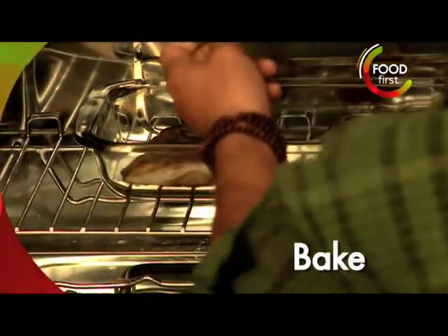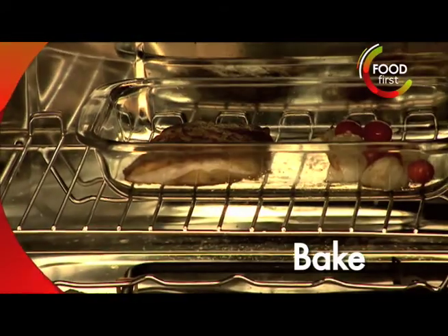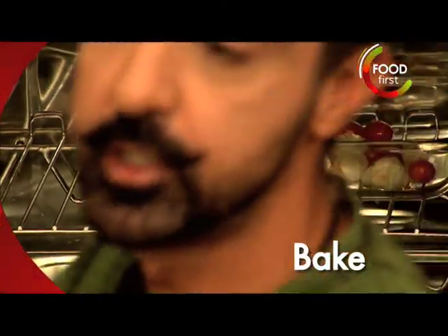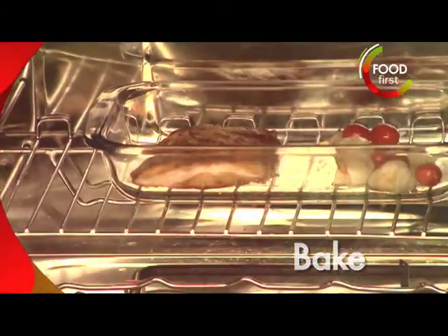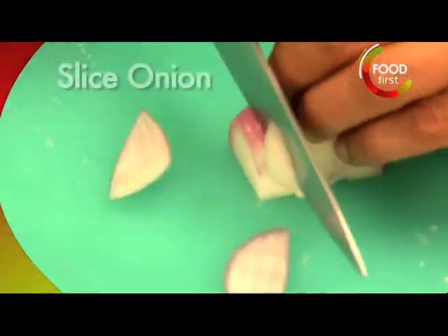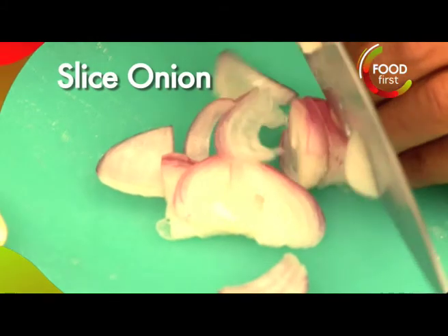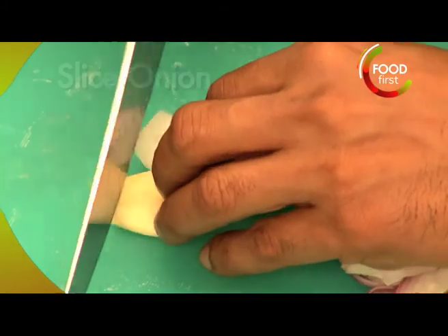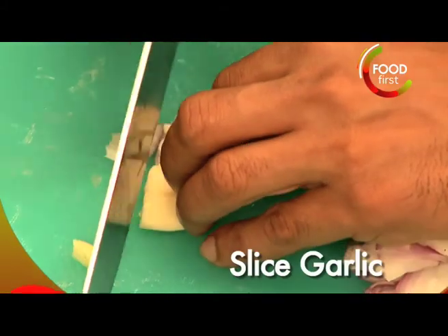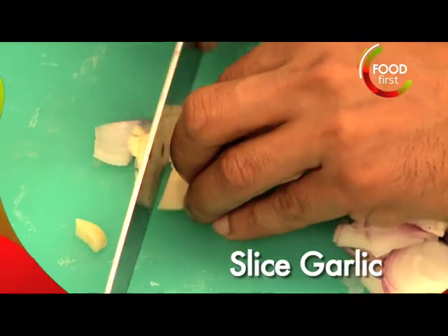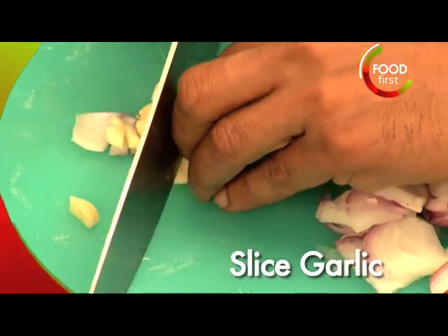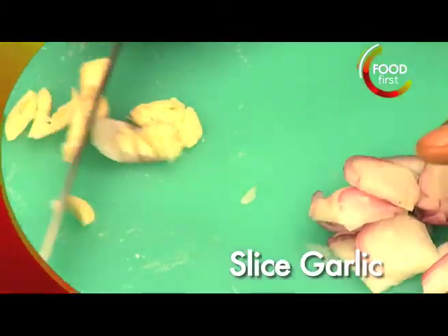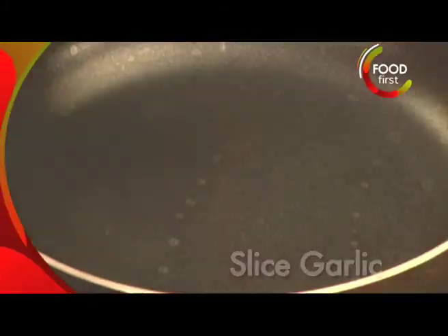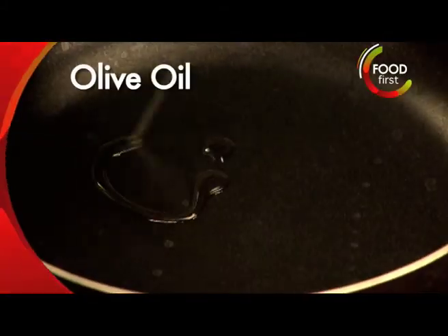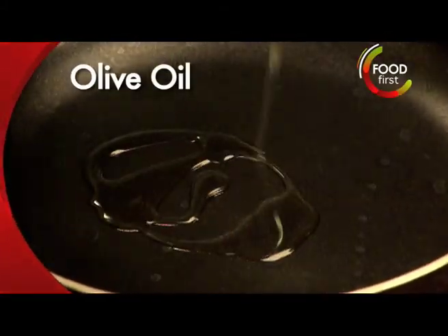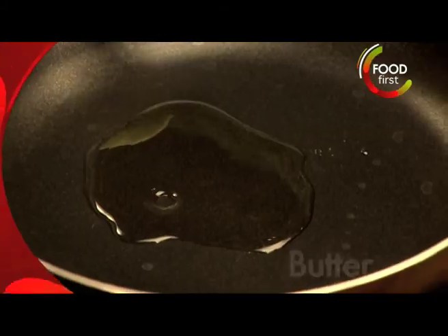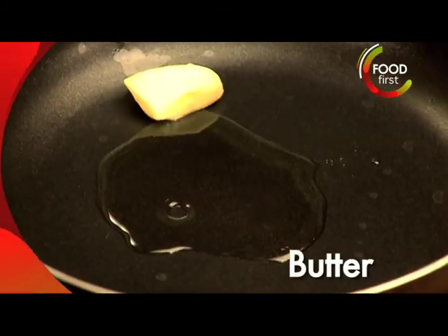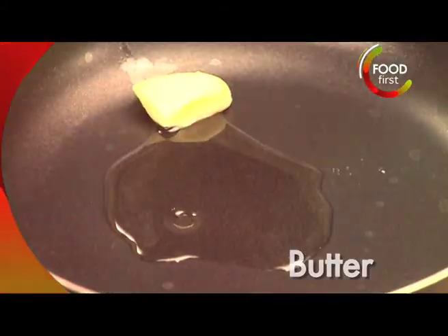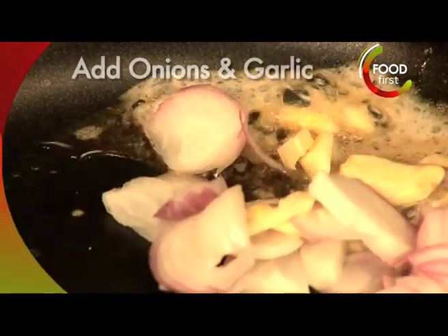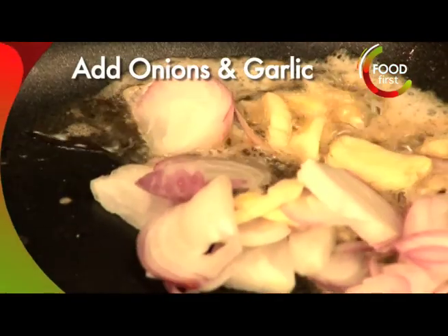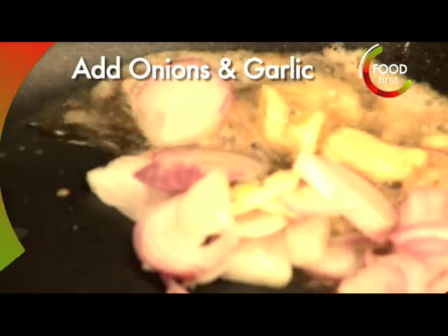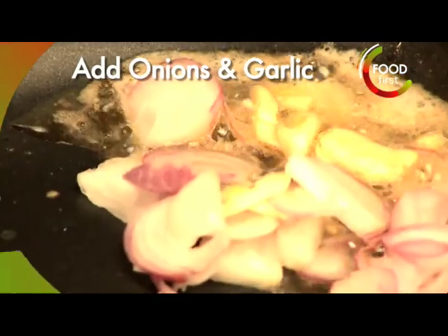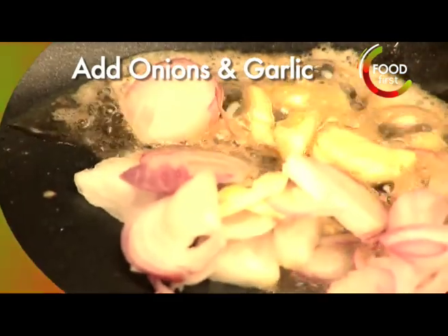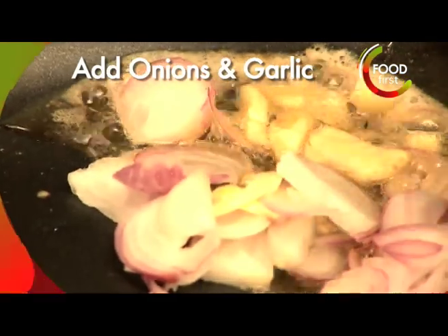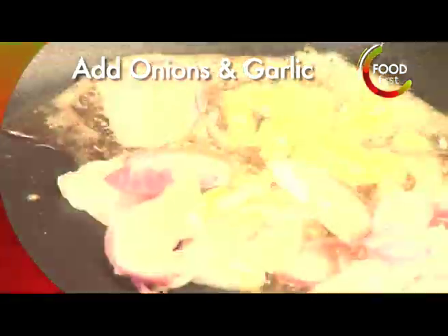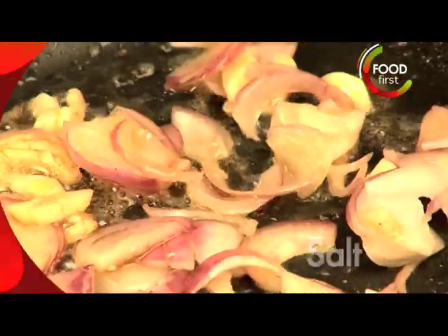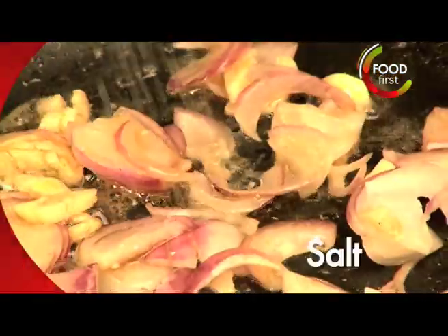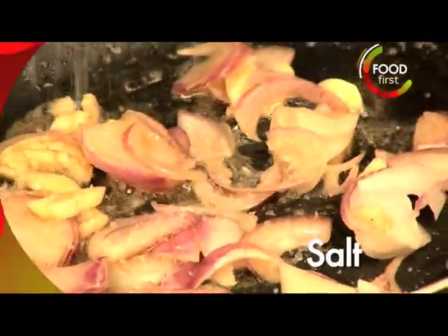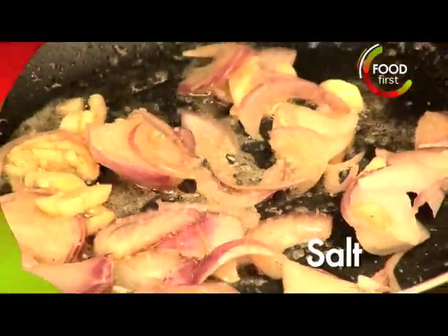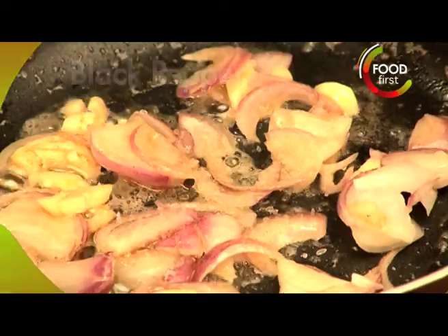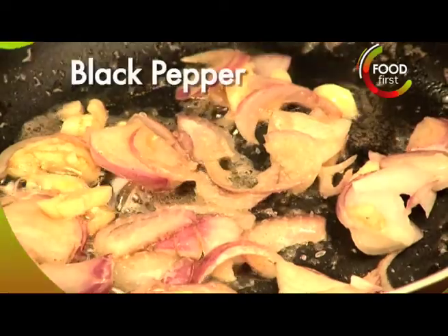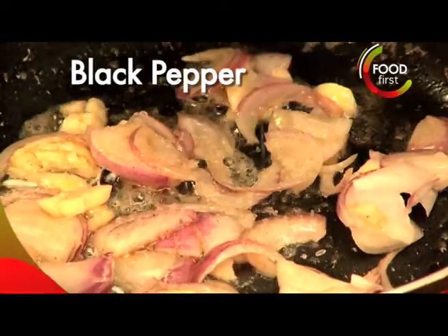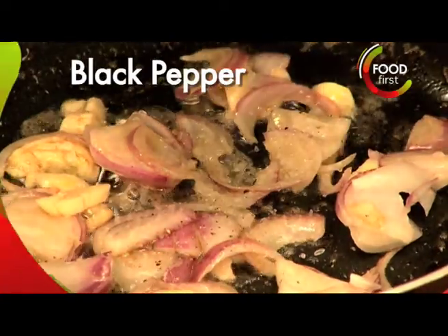Now doing our sauce. Chopped onion, a little bit of chopped garlic, a little bit of olive oil, a tiny little bit of butter. I'm going to add our onions and our garlic to that. A little bit of salt, a little bit of pepper, like always.